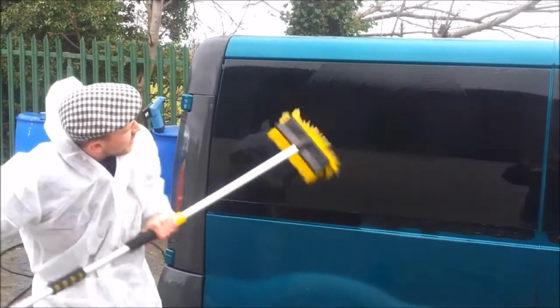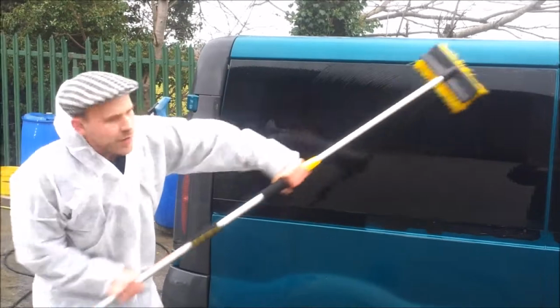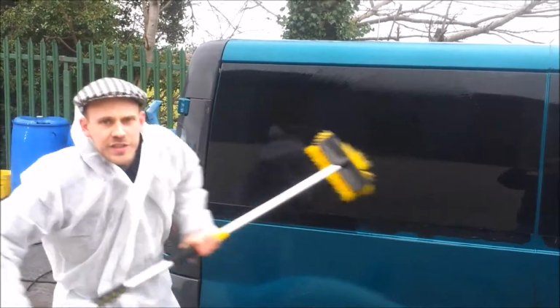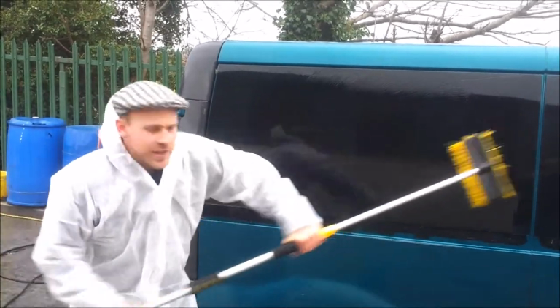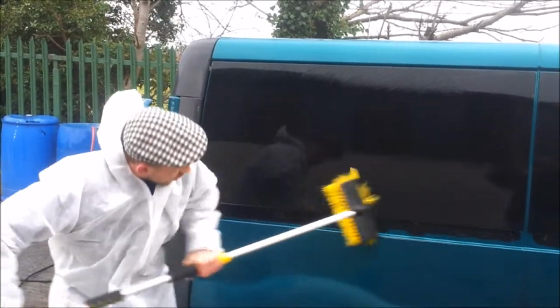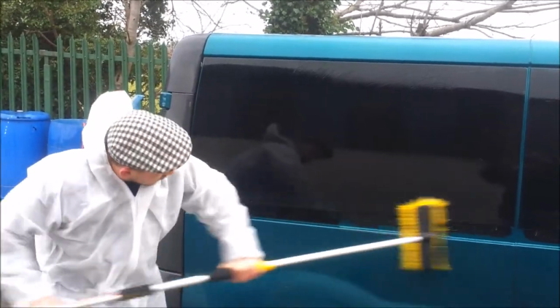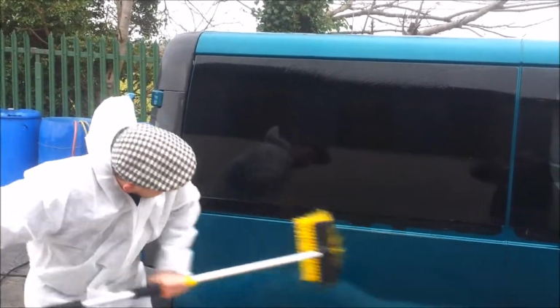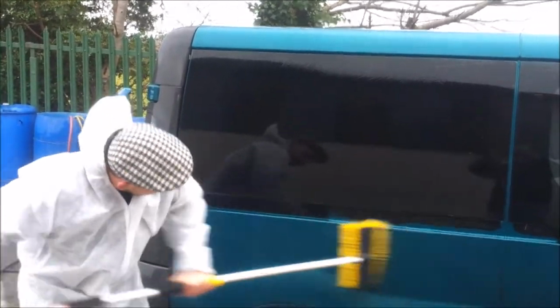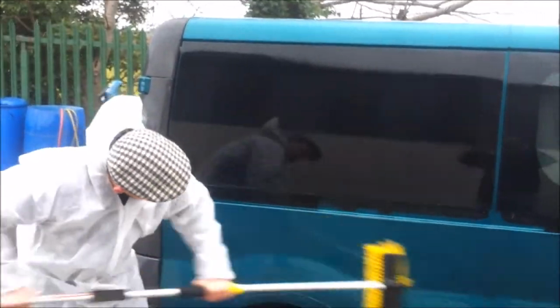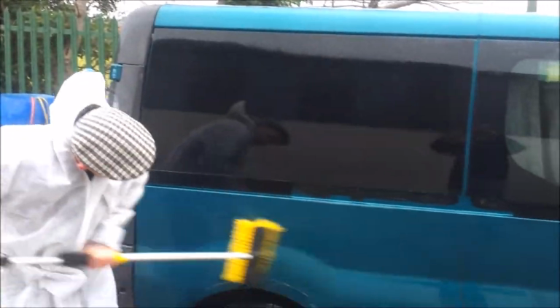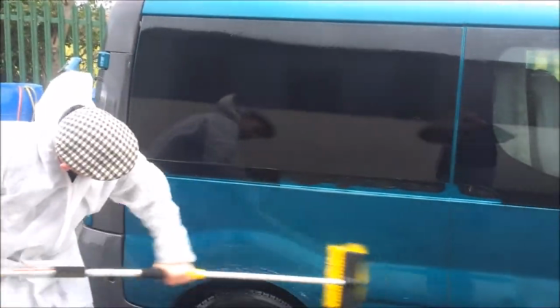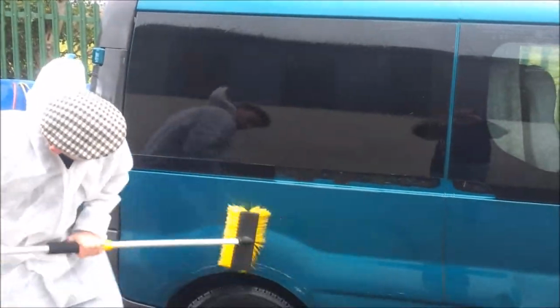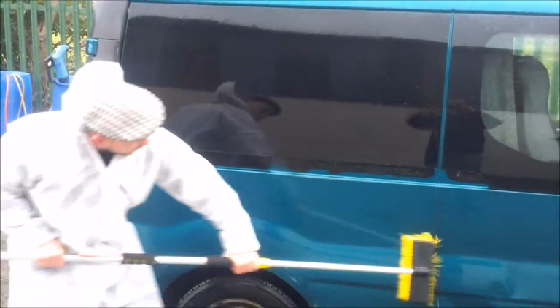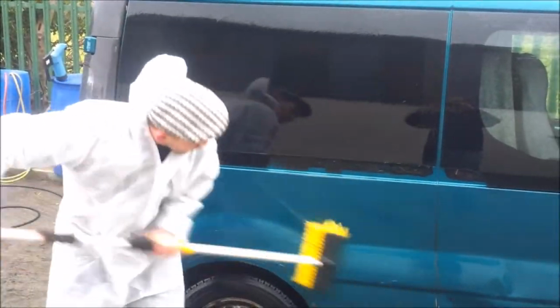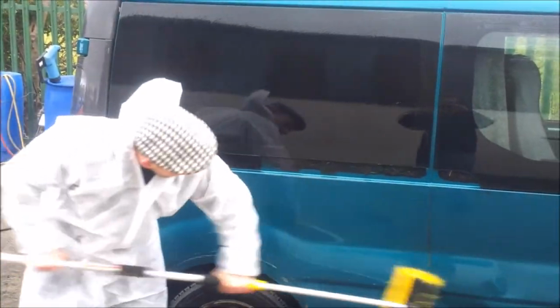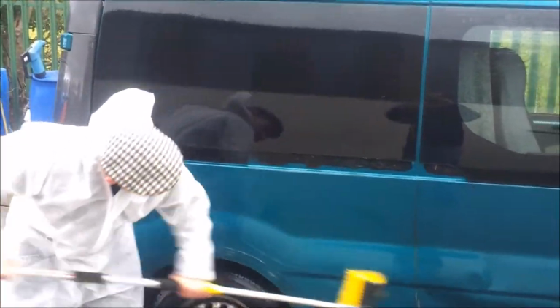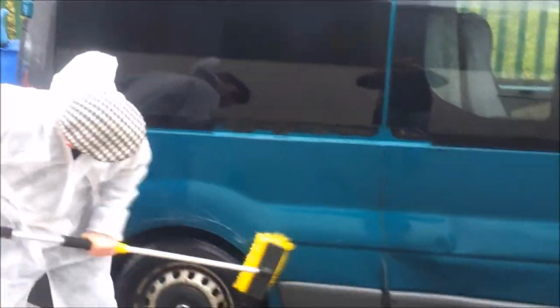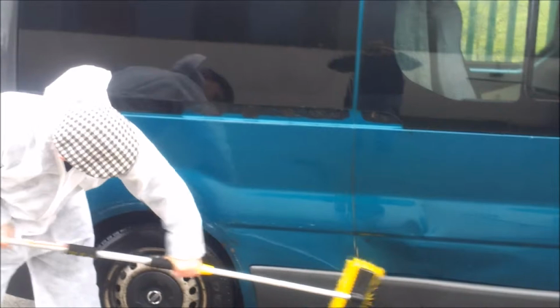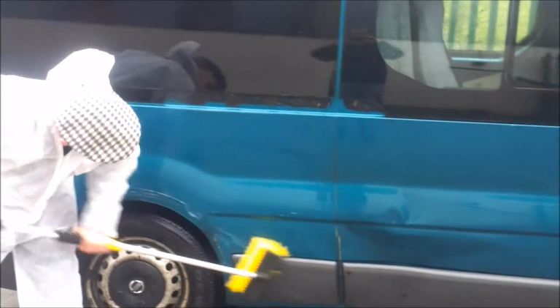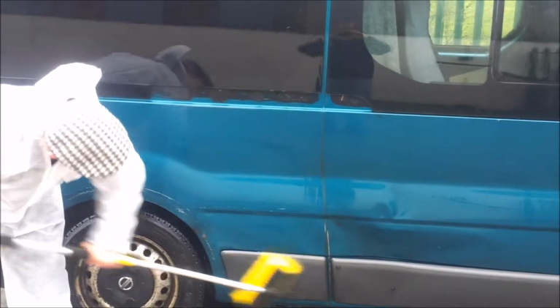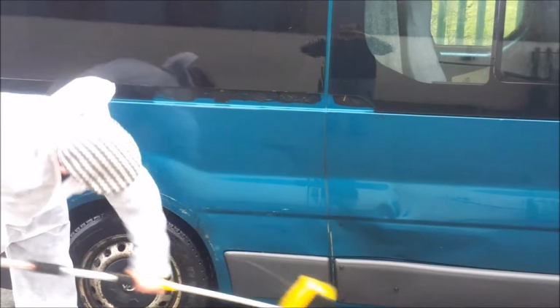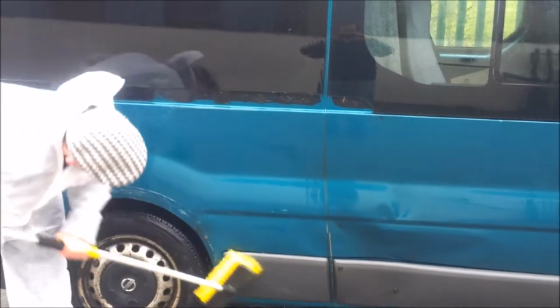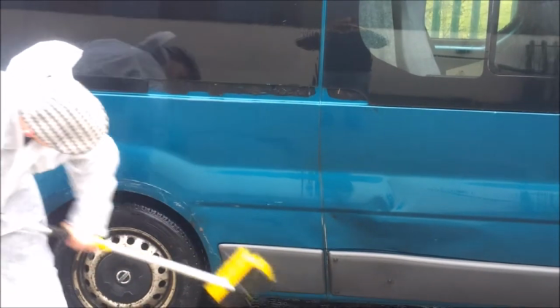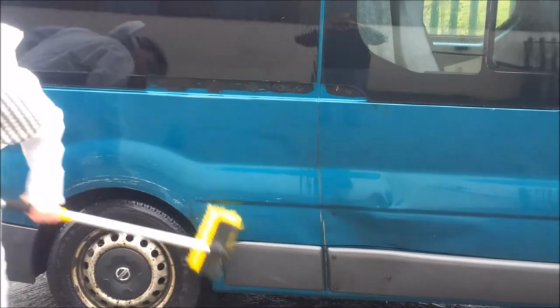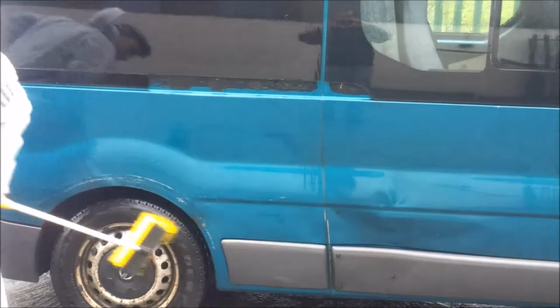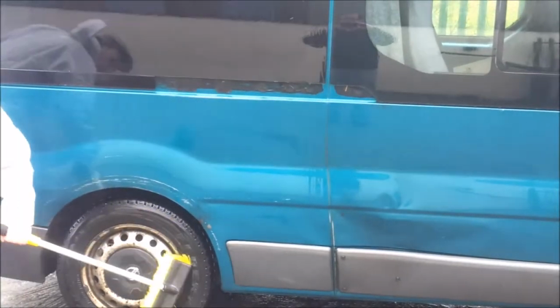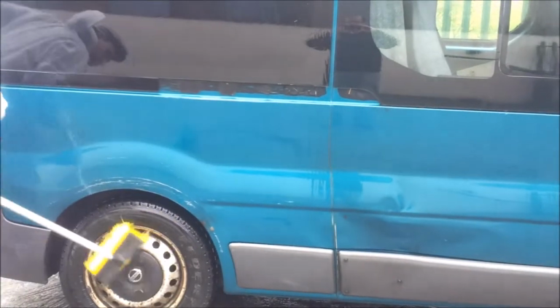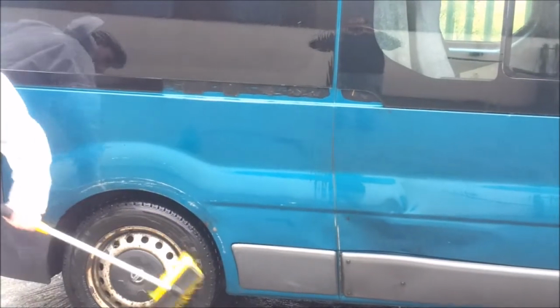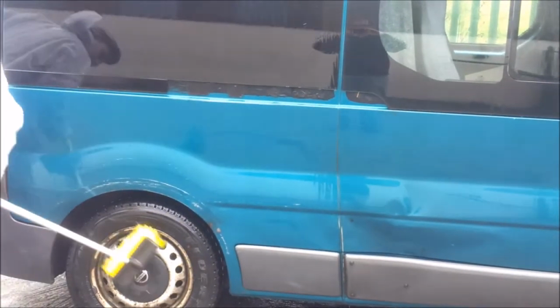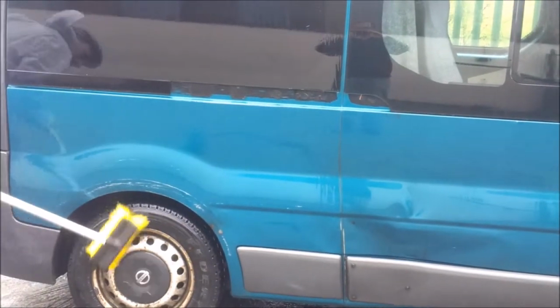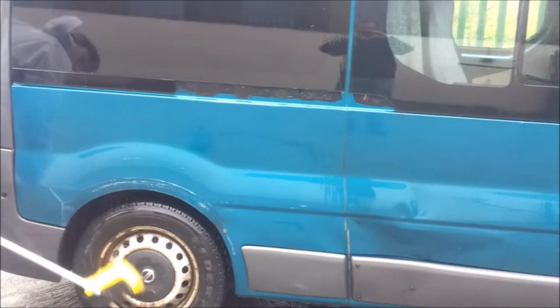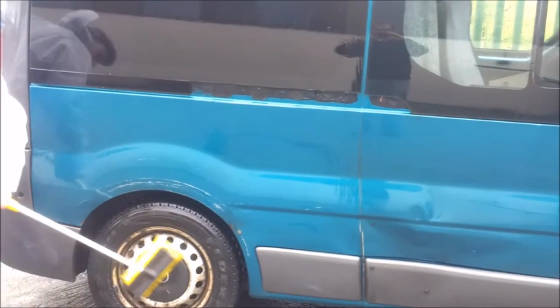Now notice there's little to no suds on this, but the sodium hydroxide is doing a great job at lifting up that heavy built-up grime. Look at the wheels.